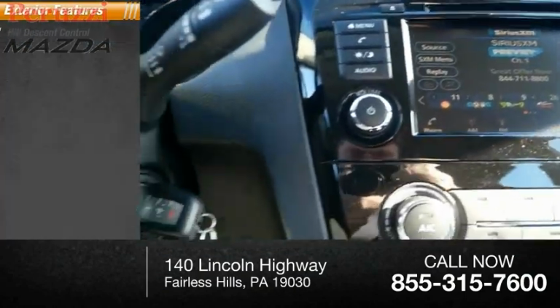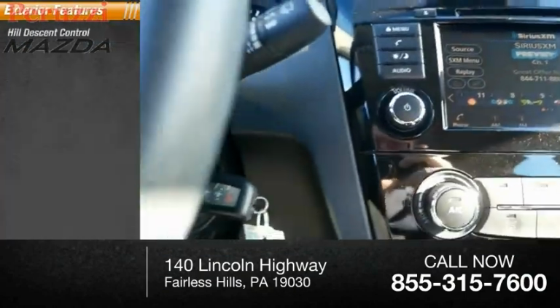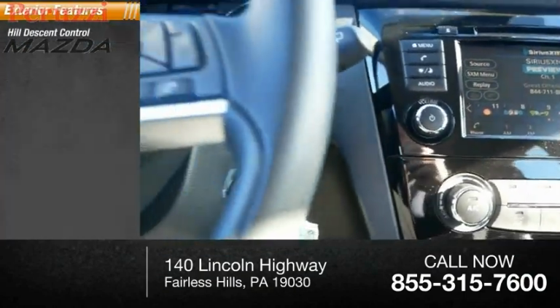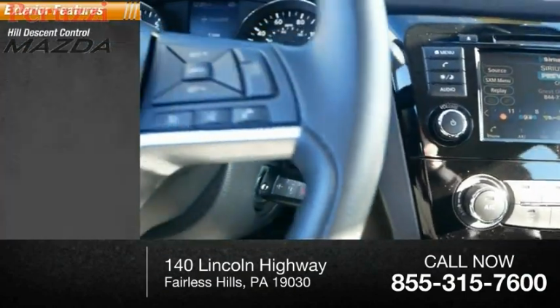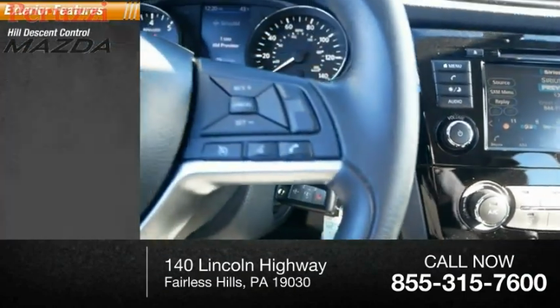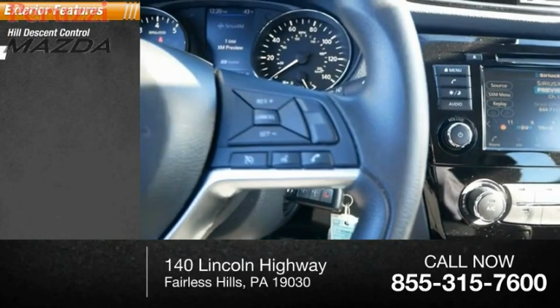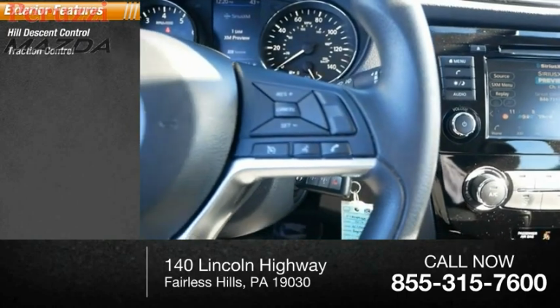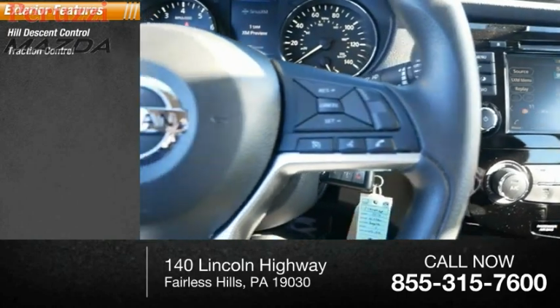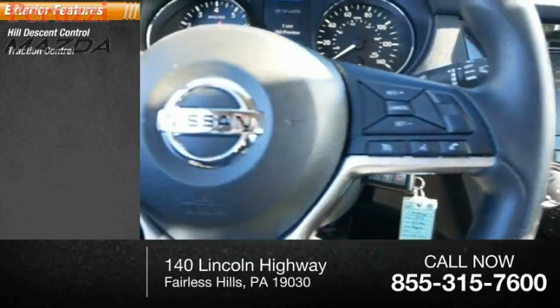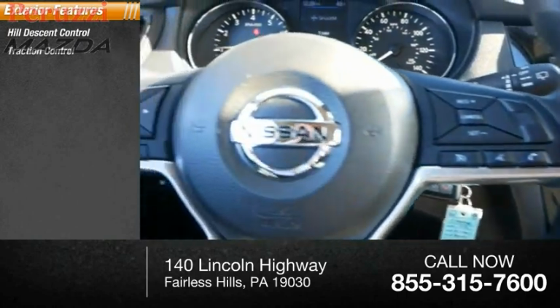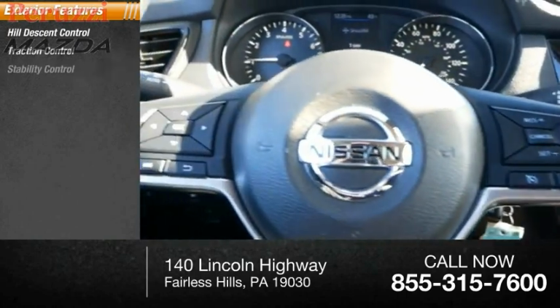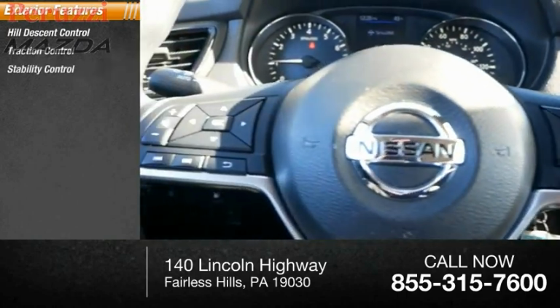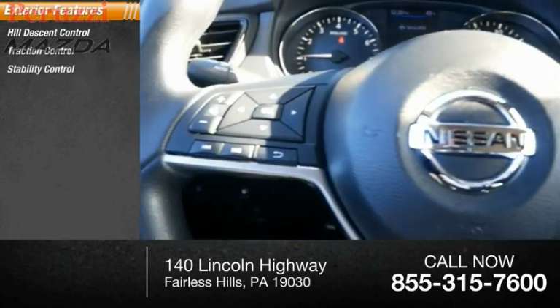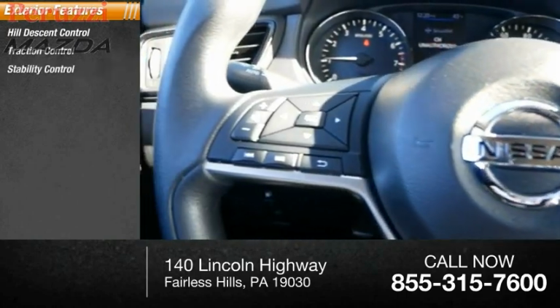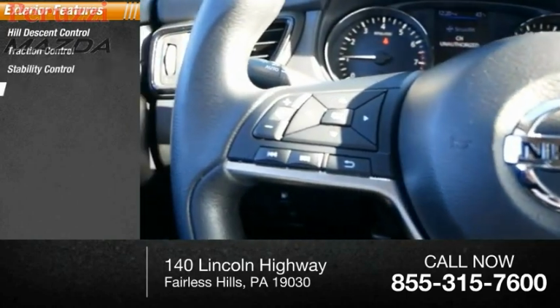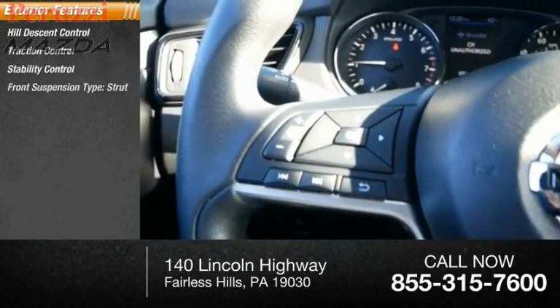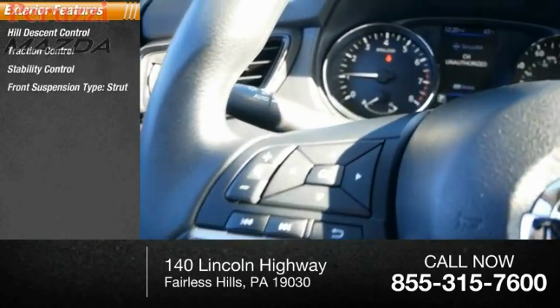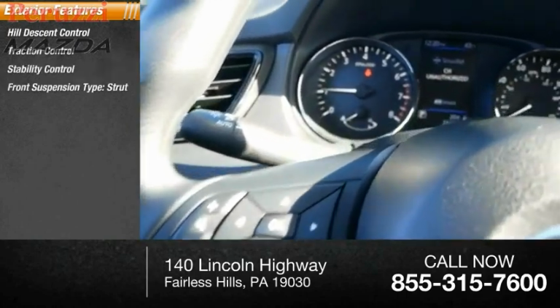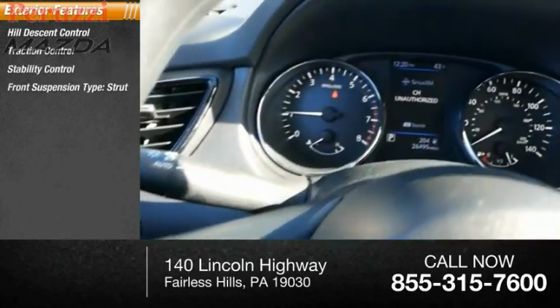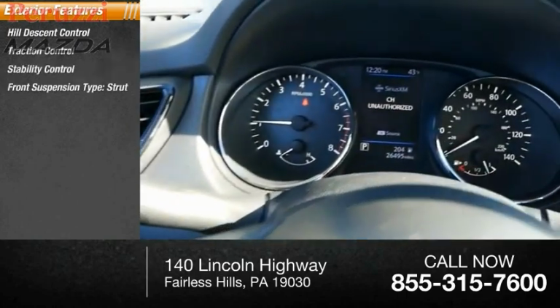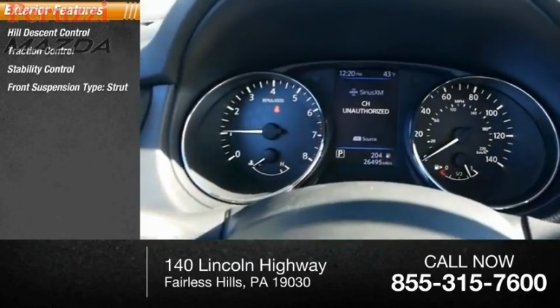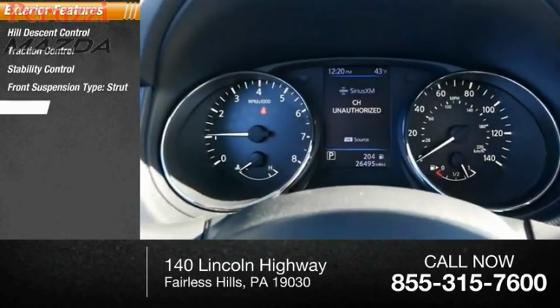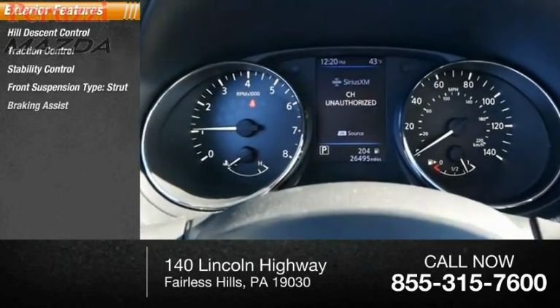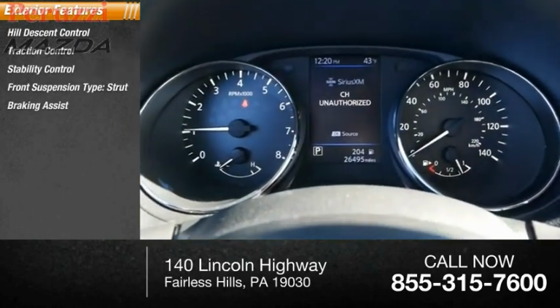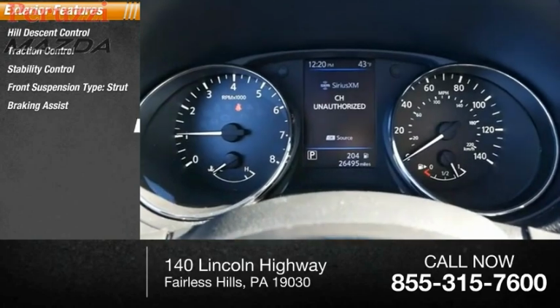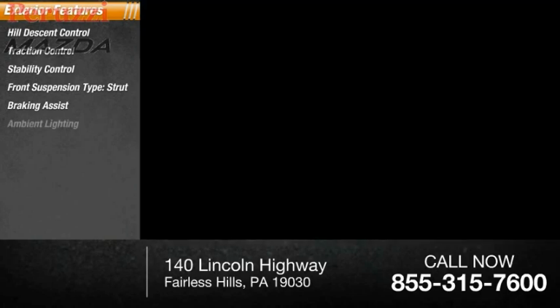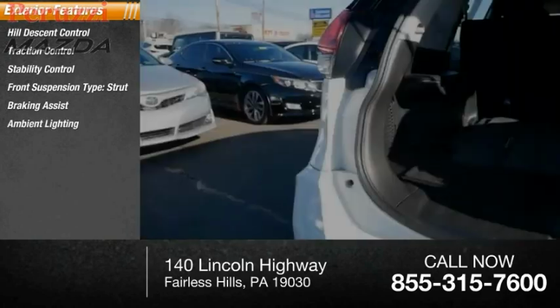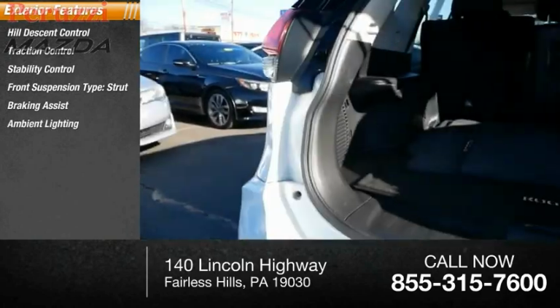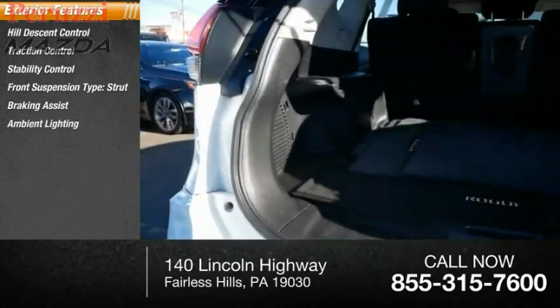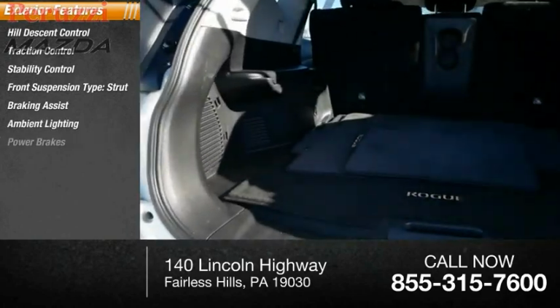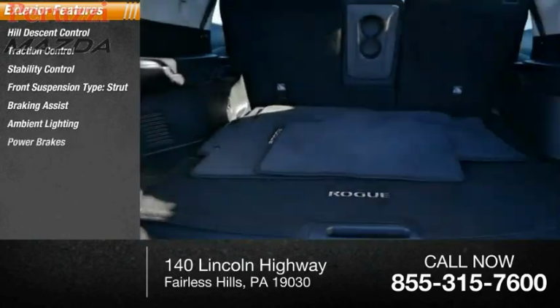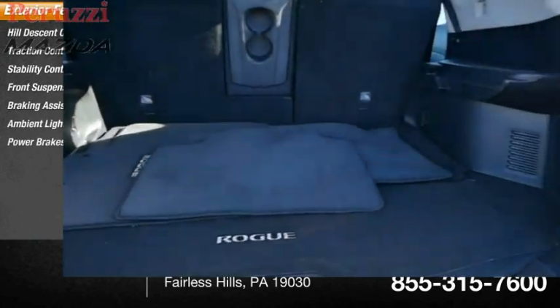Here are some of this vehicle's great options: hill descent control, traction control, stability control, front suspension type strut, braking assist, ambient lighting, and power brakes.